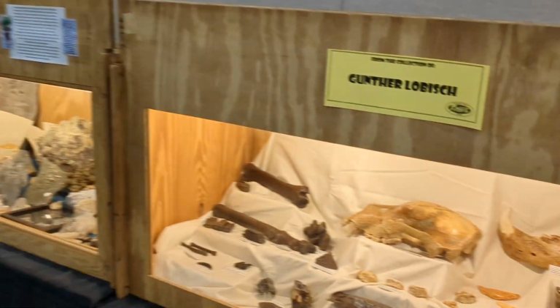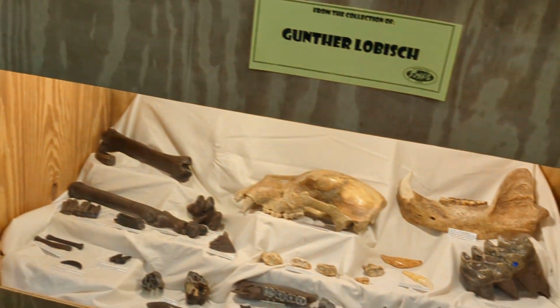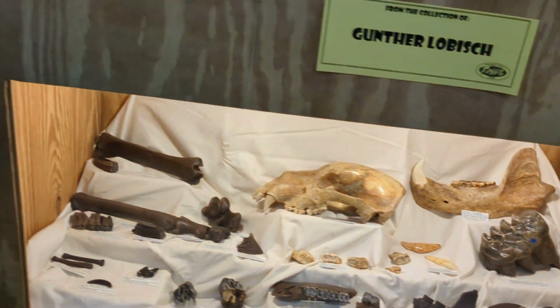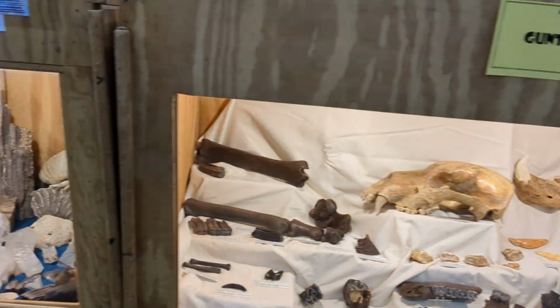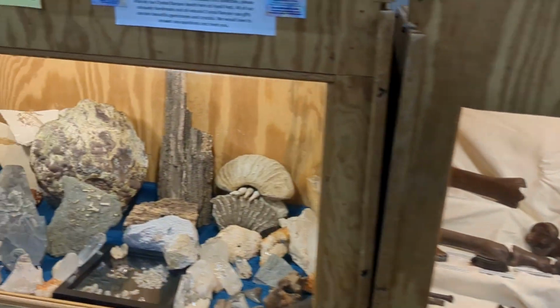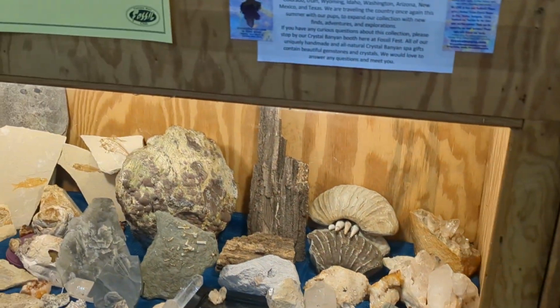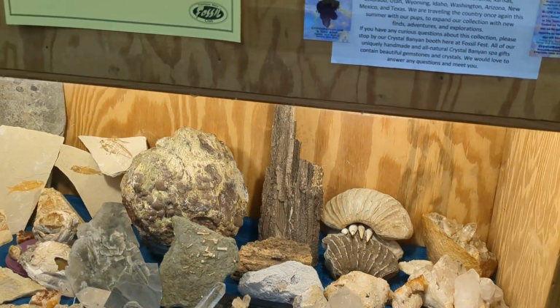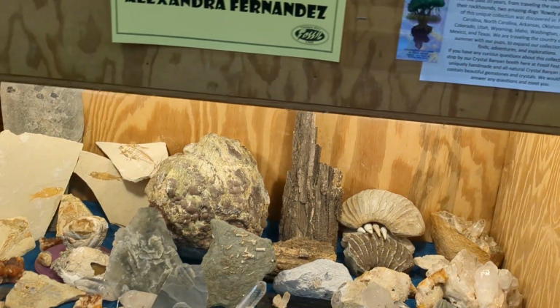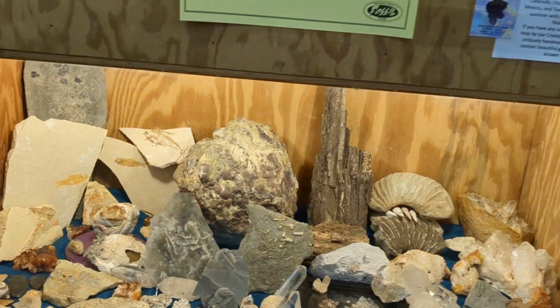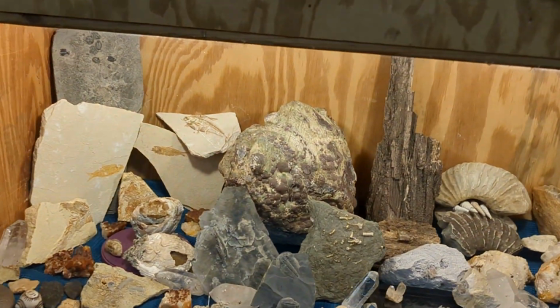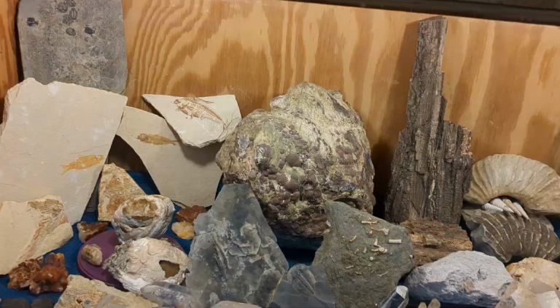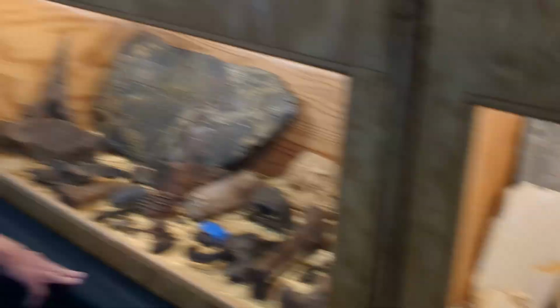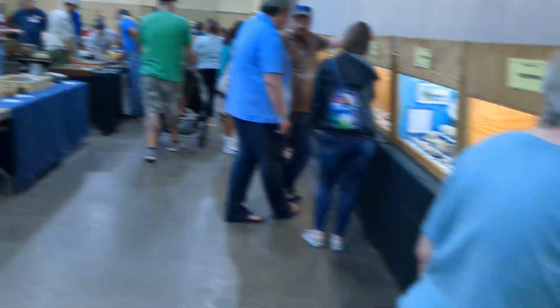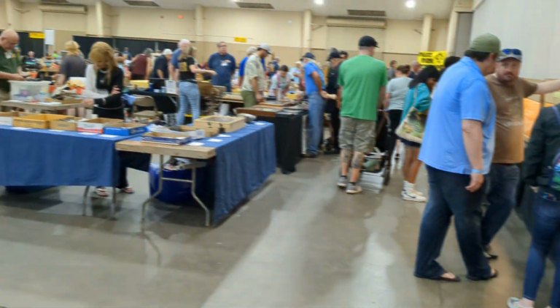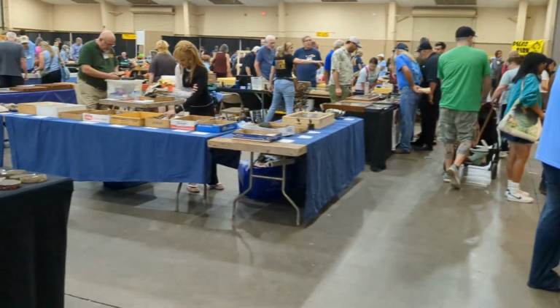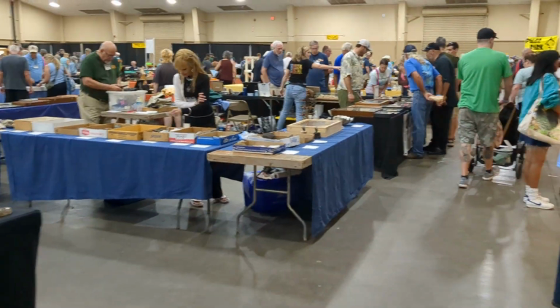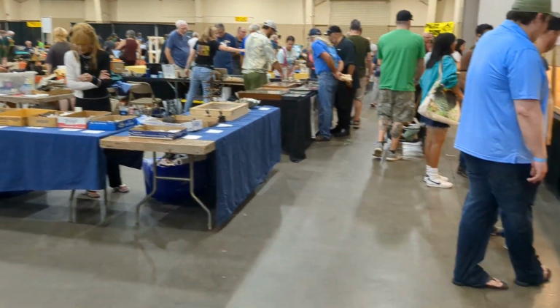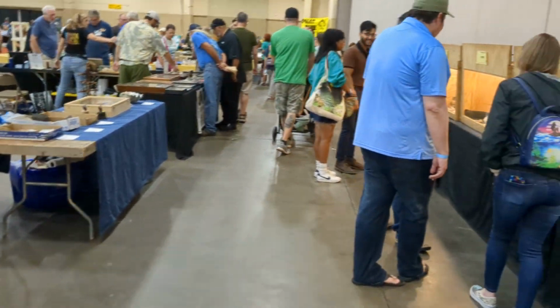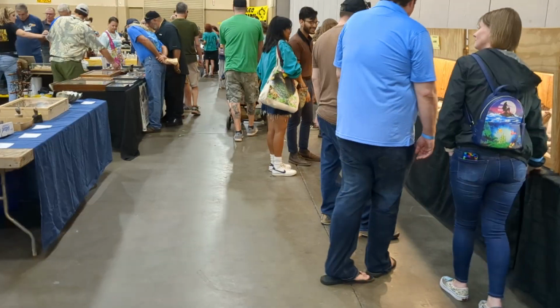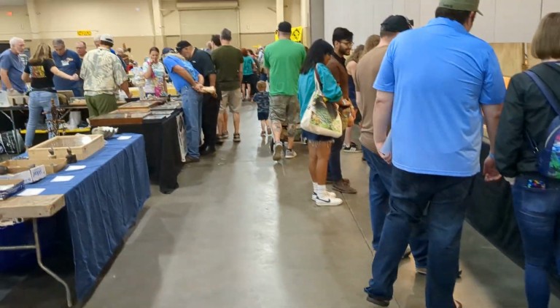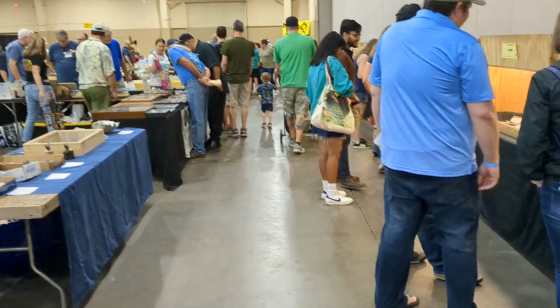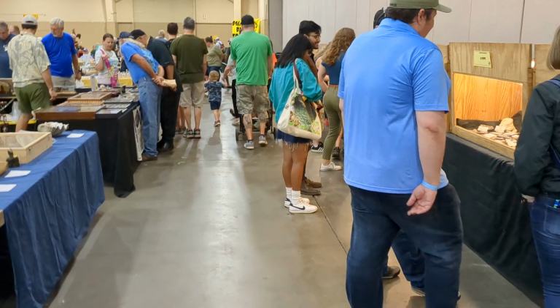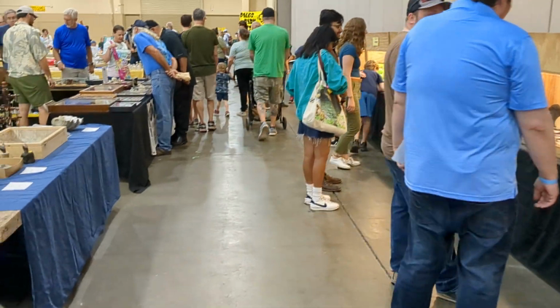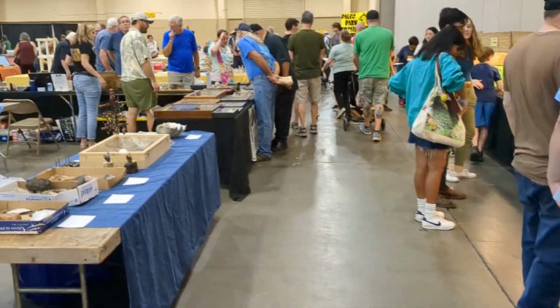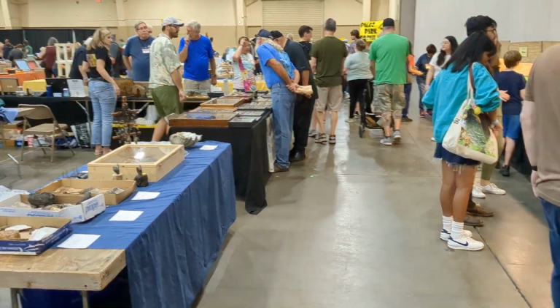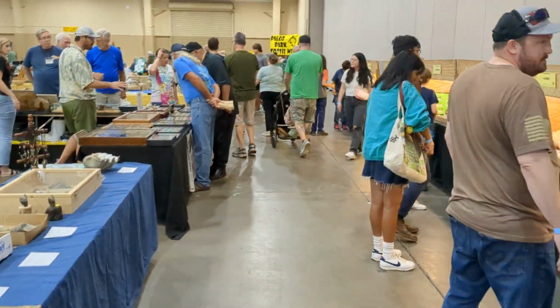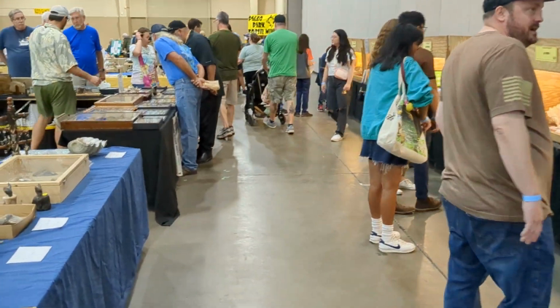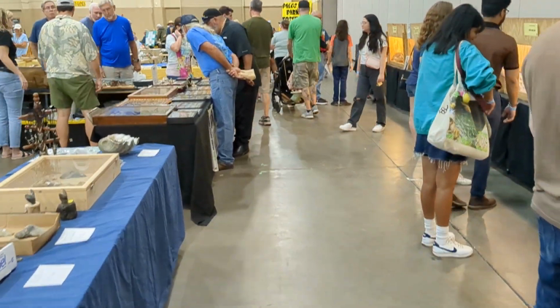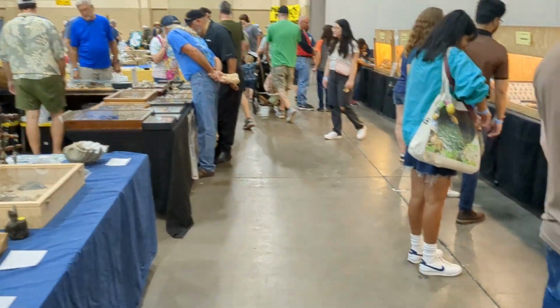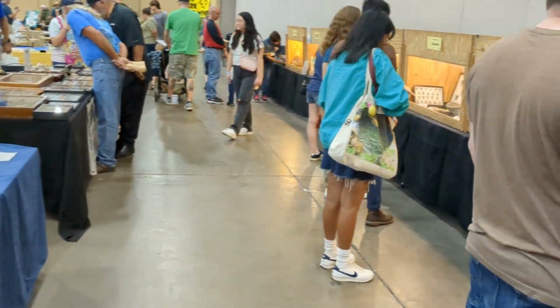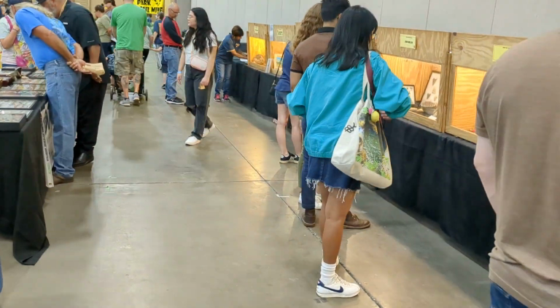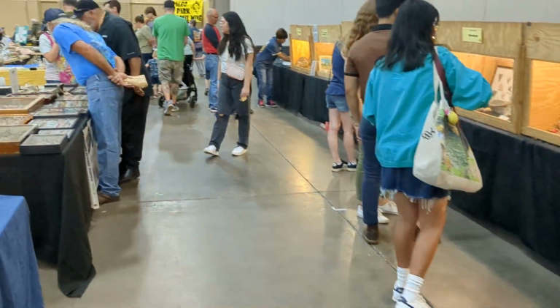Quaint show. Lots of fossils. If you're into shark's teeth, it's great. A lot of stuff for kids — free things for kids 12 and under. A lot of vendors are really kid-friendly. So that's great. Come check it out.